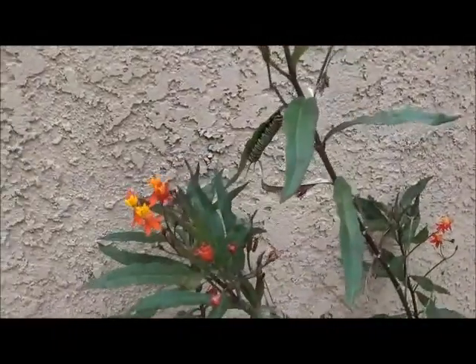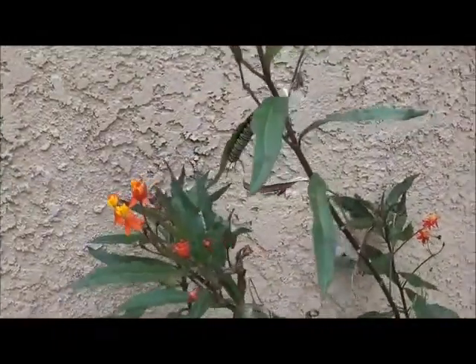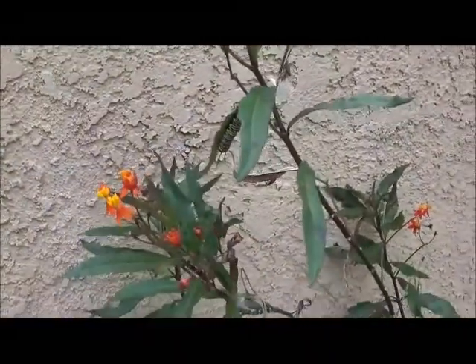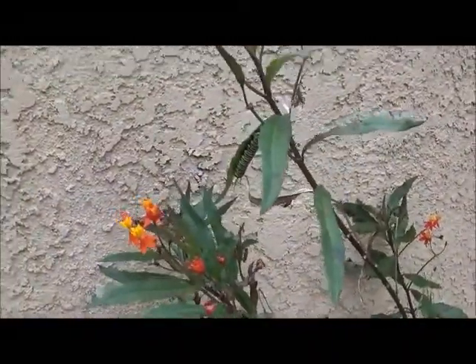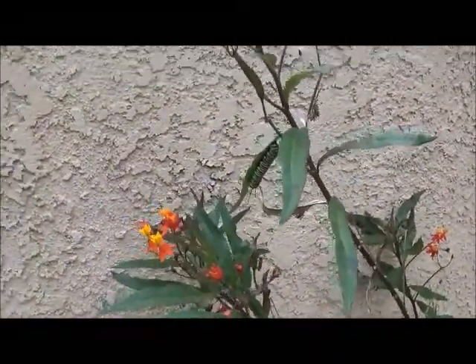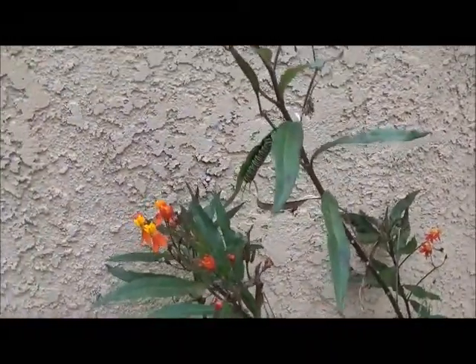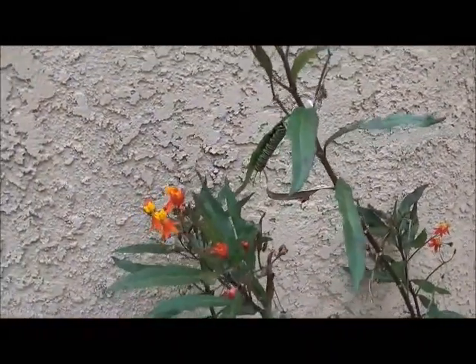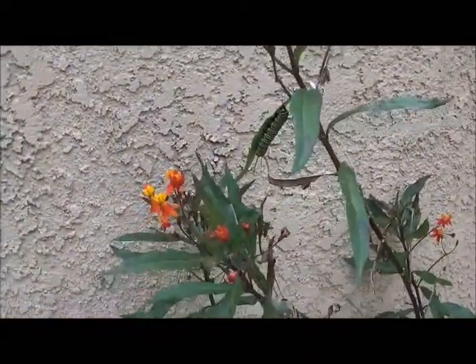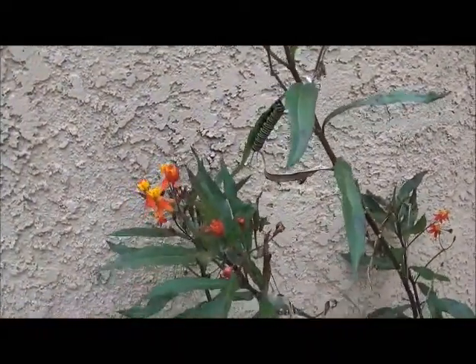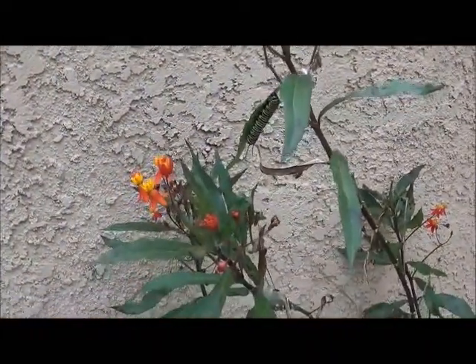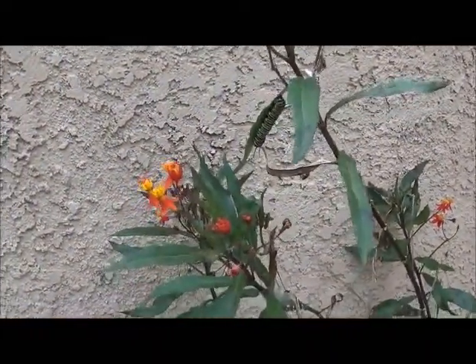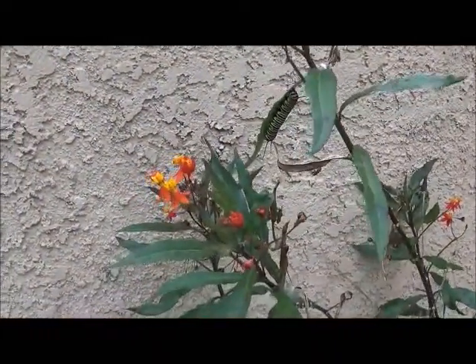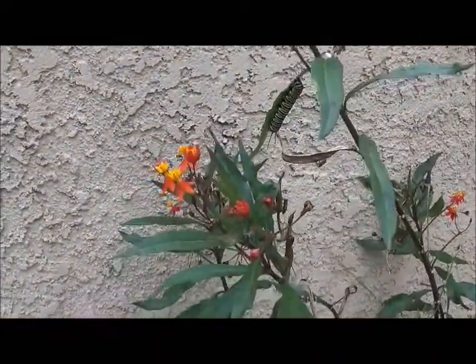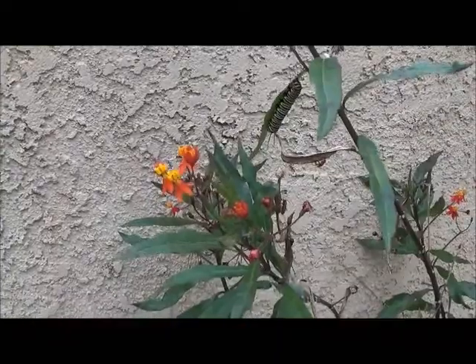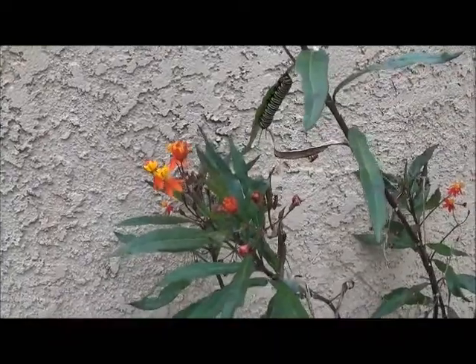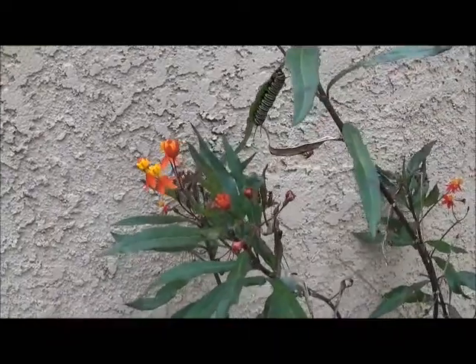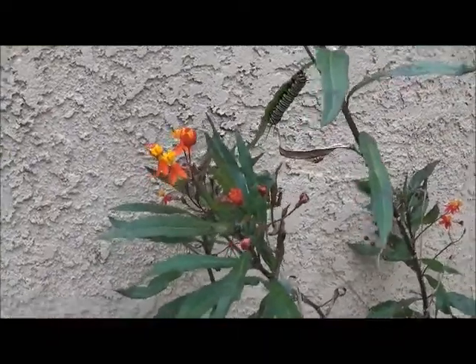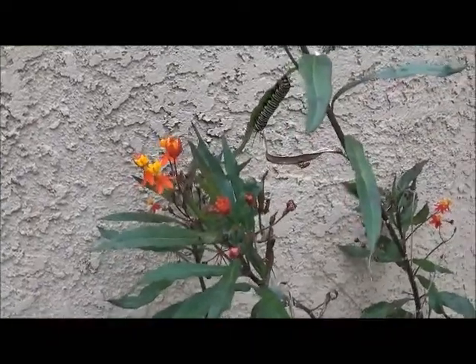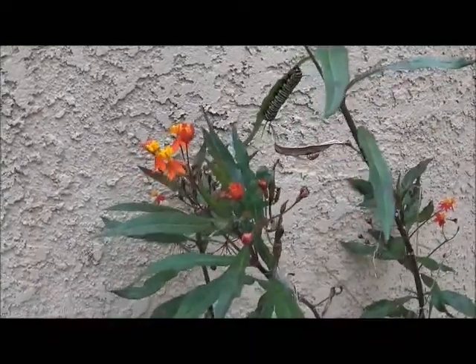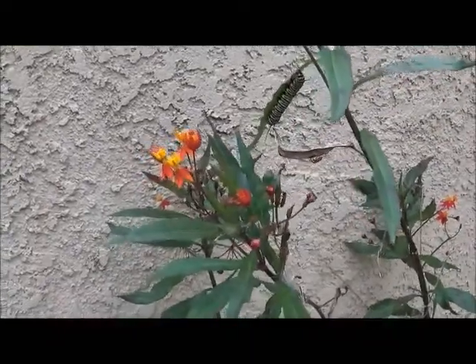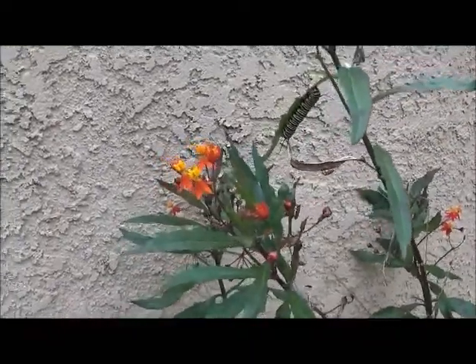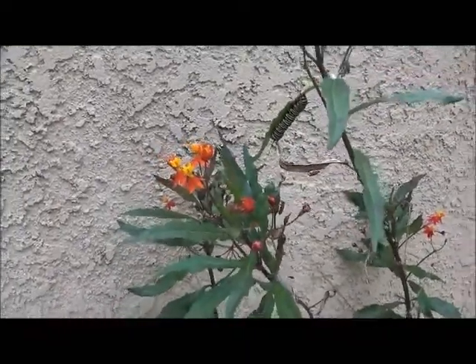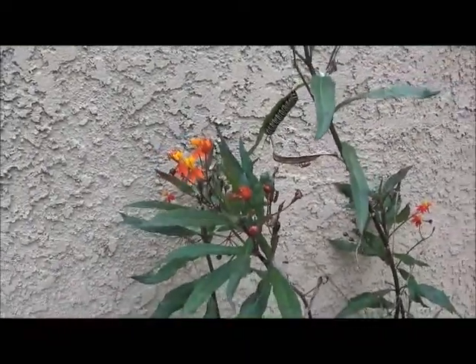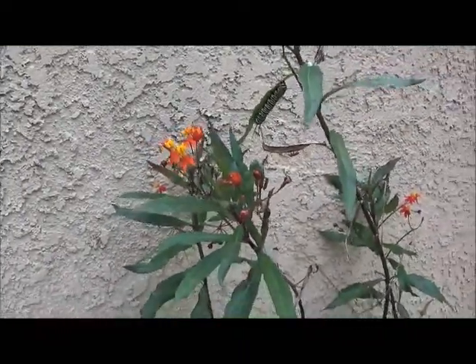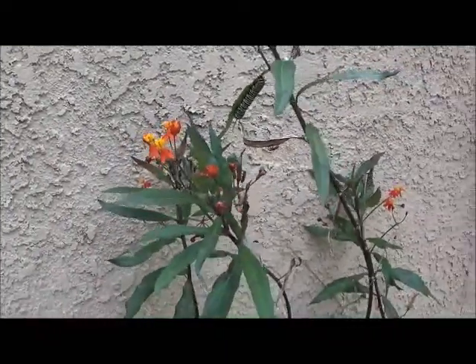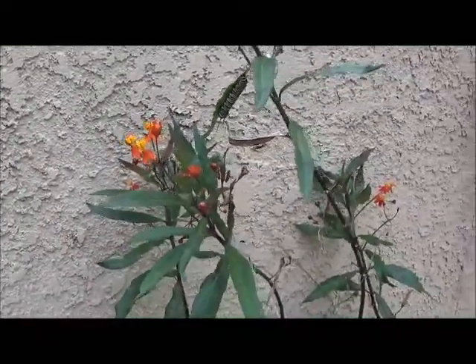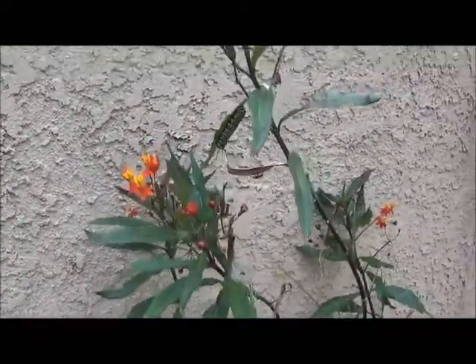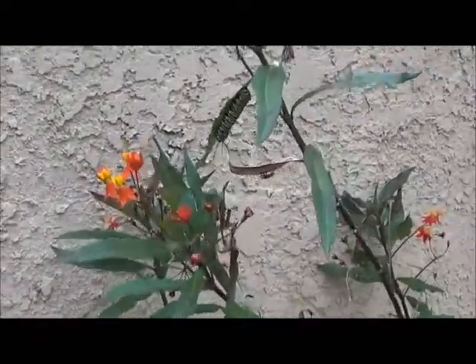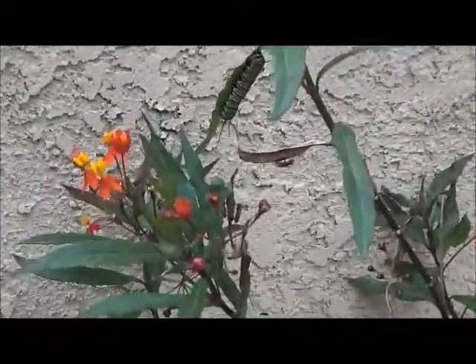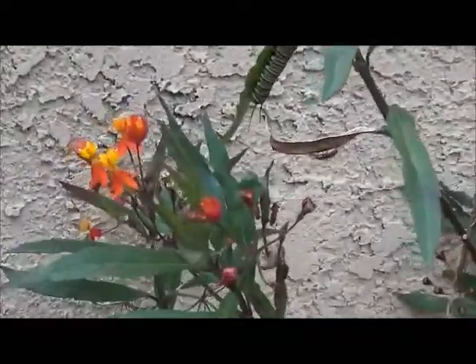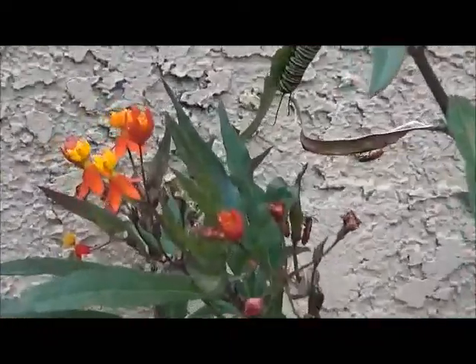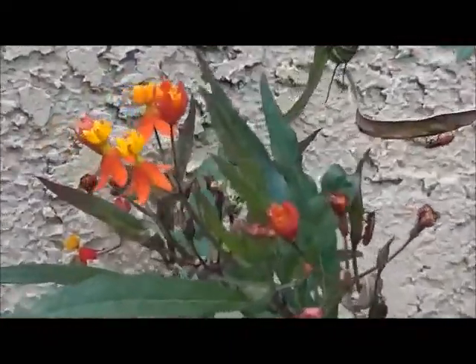Sometimes I see butterflies flying around and I wonder, has that butterfly always been able to fly?